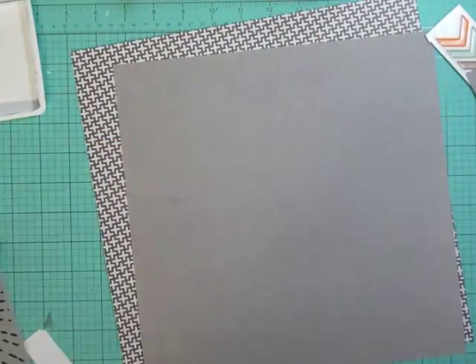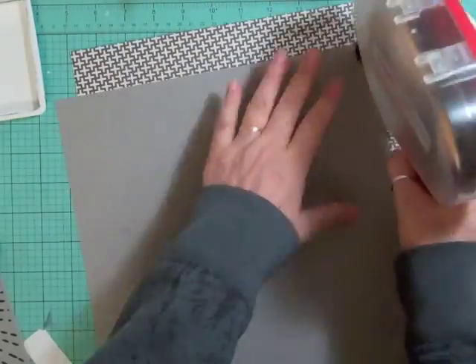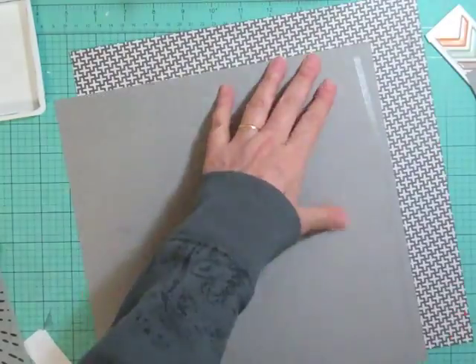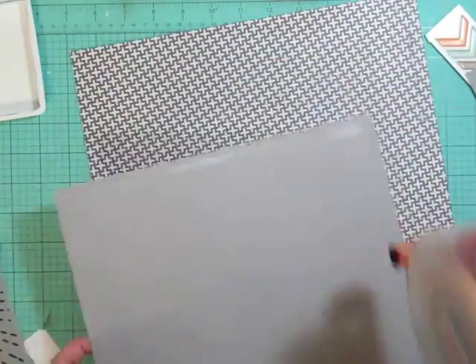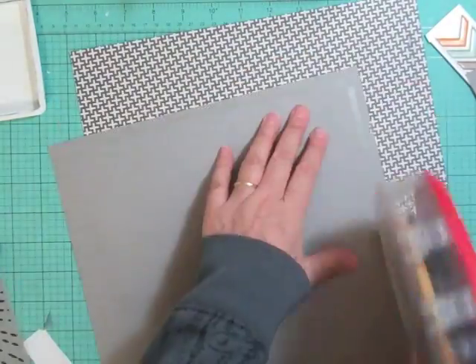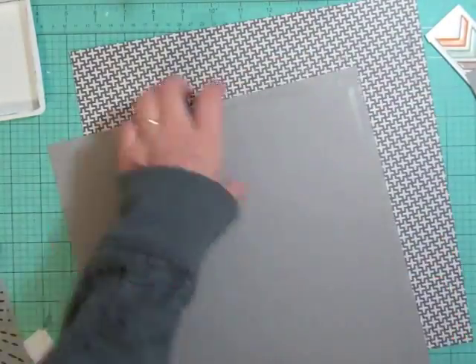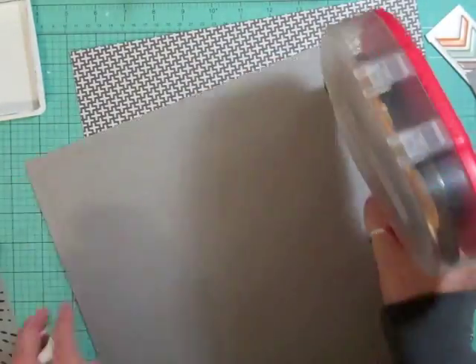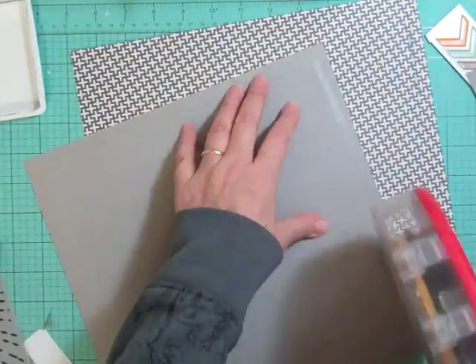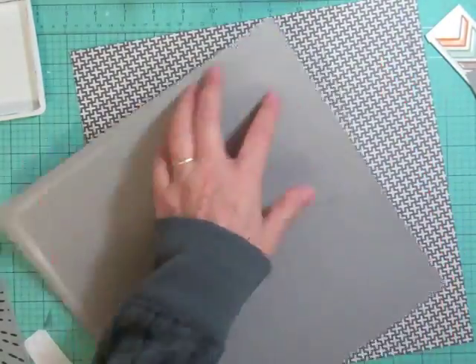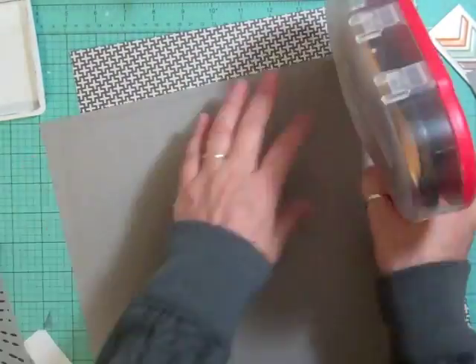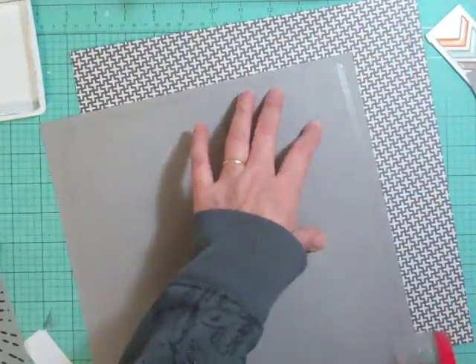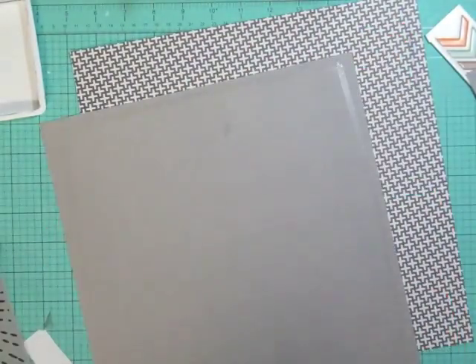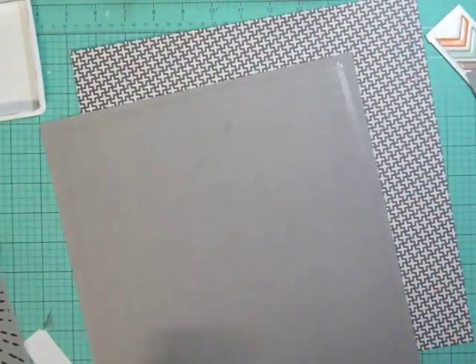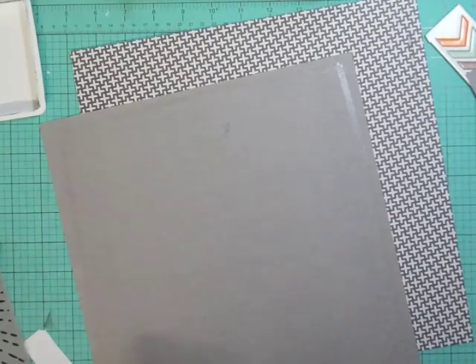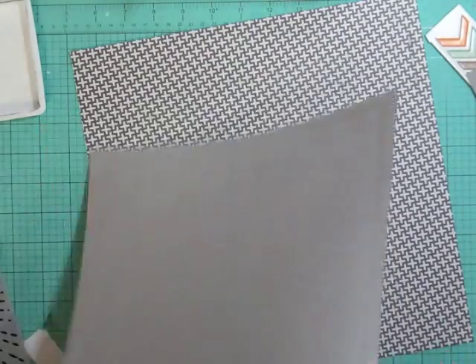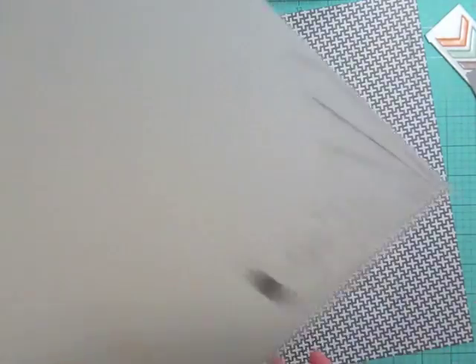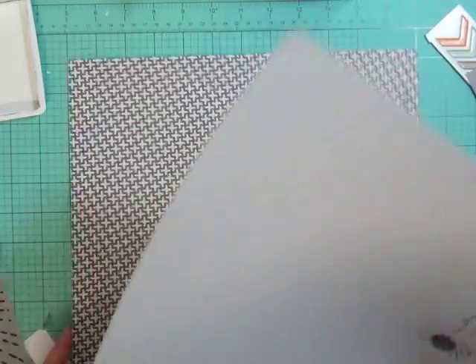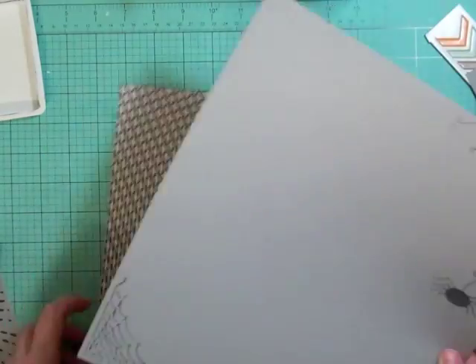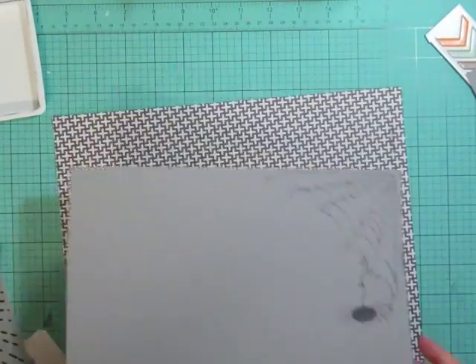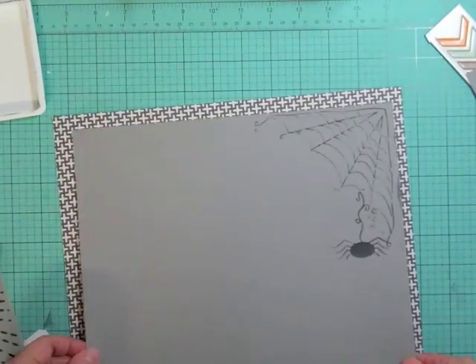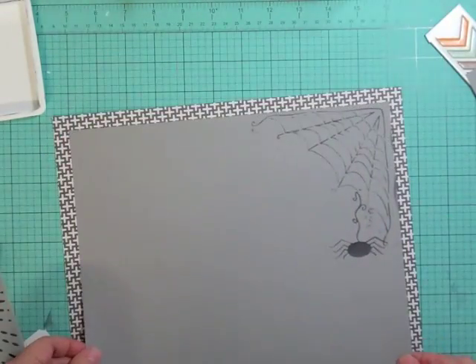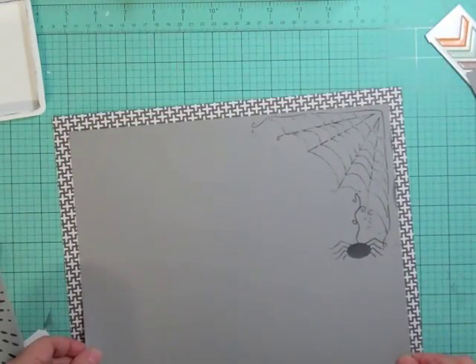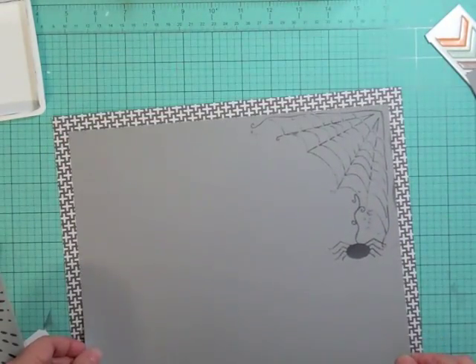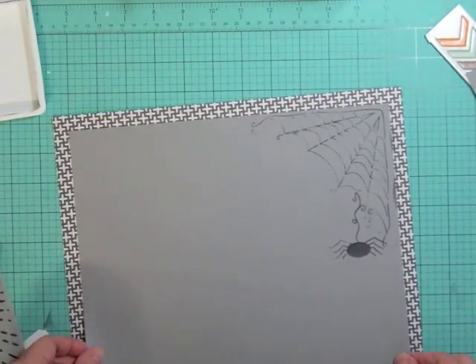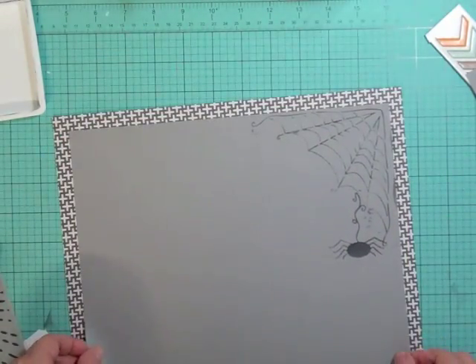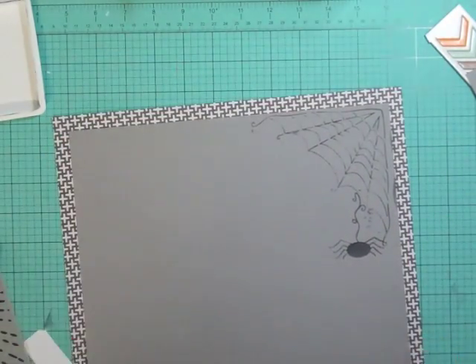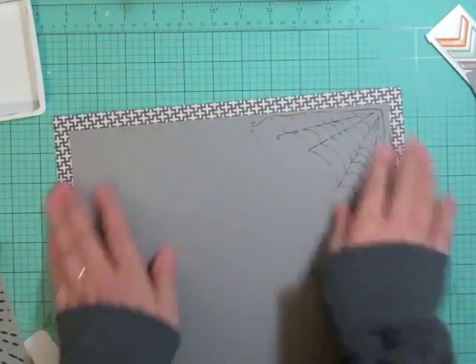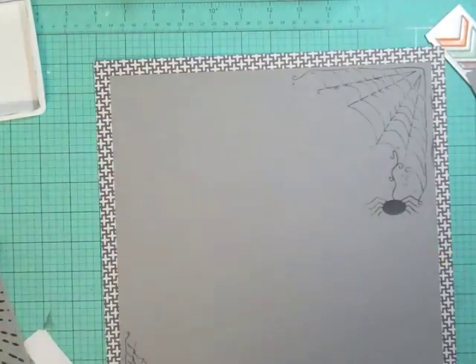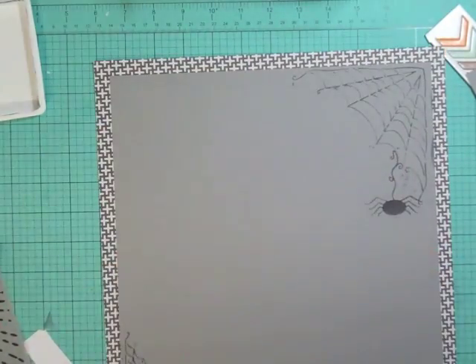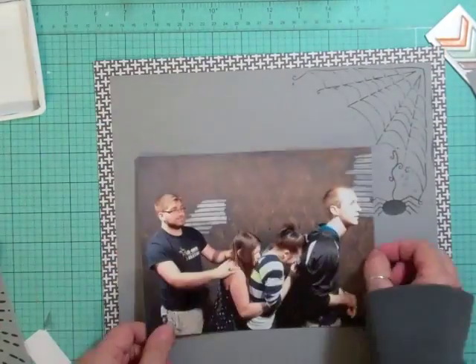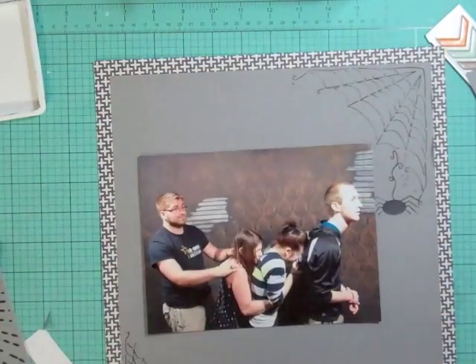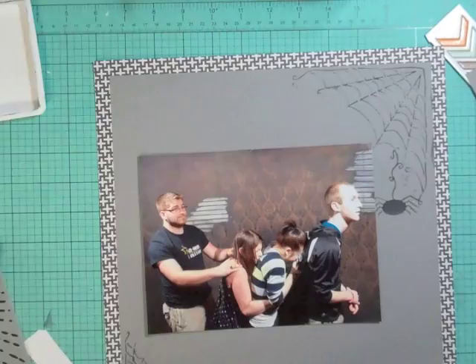I'm going to glue the gray cardstock to the back of the pattern paper.